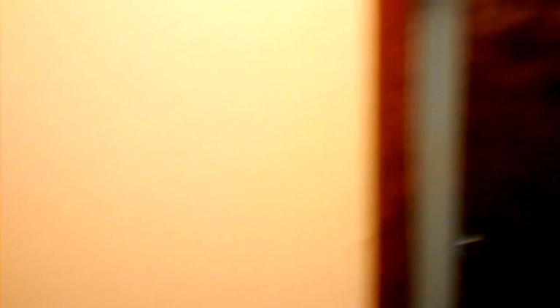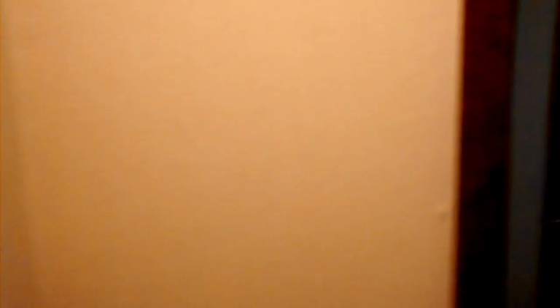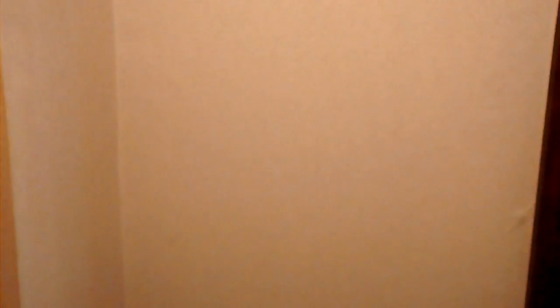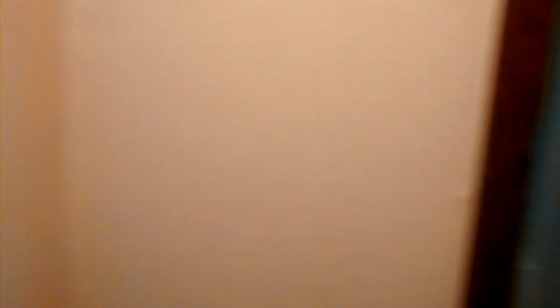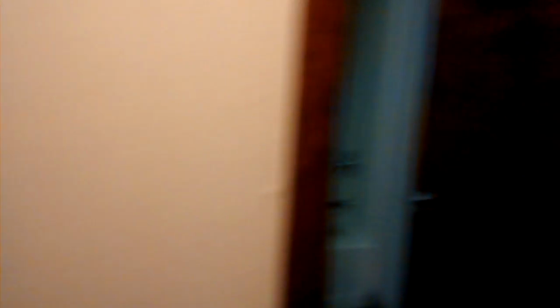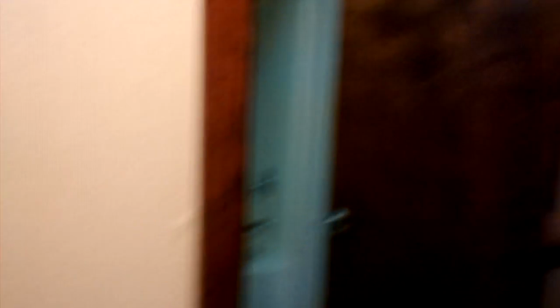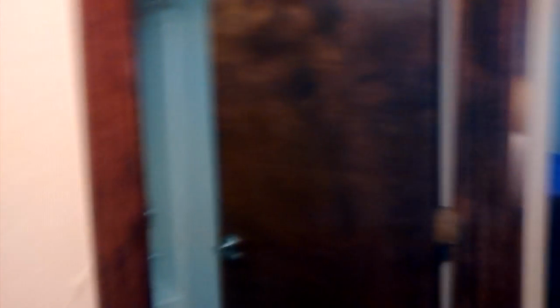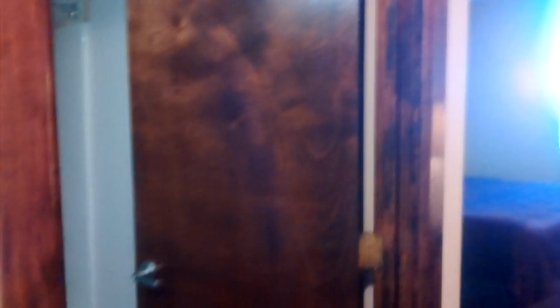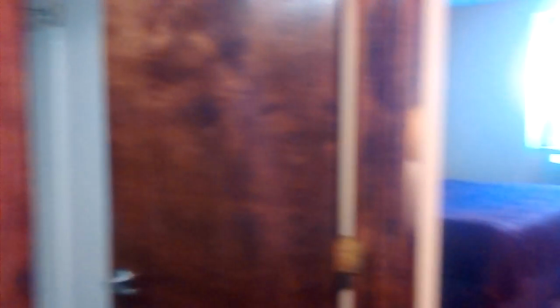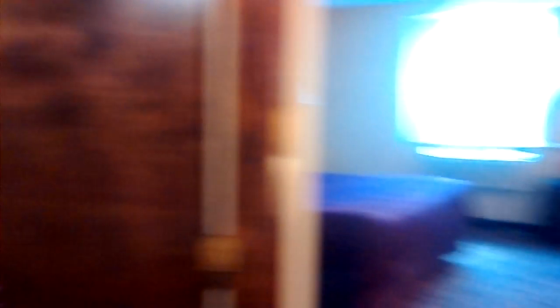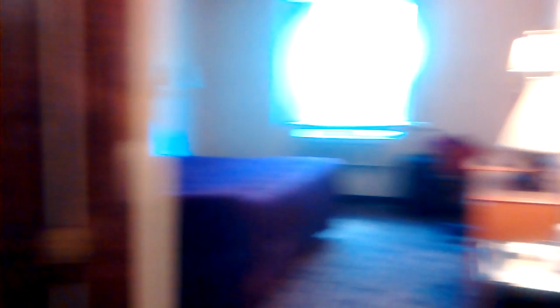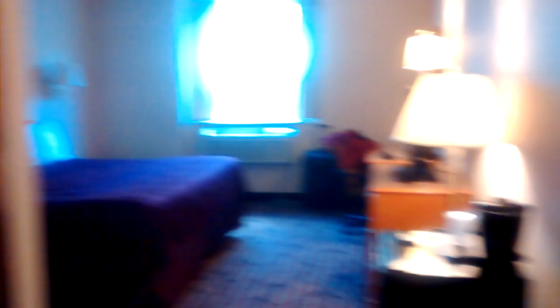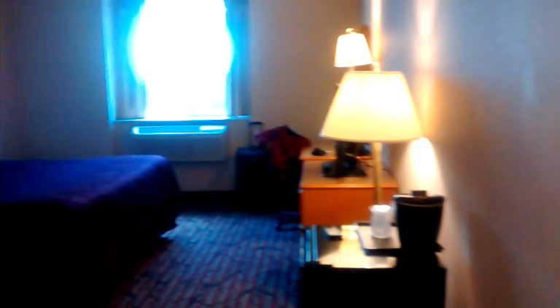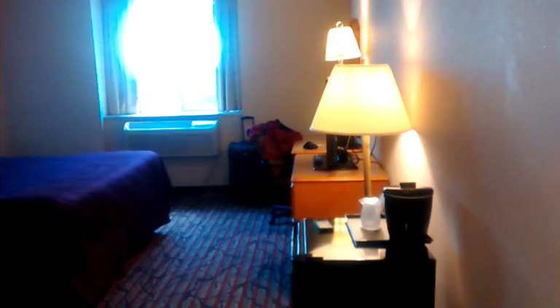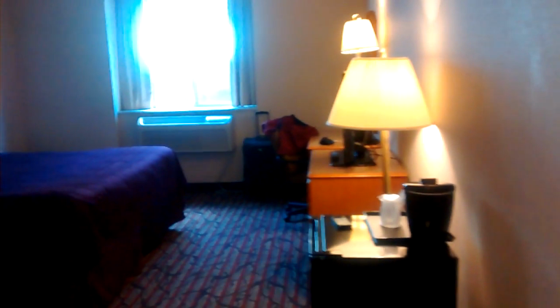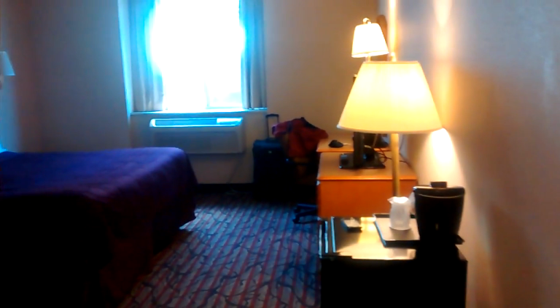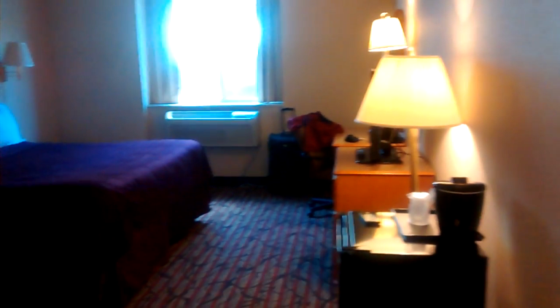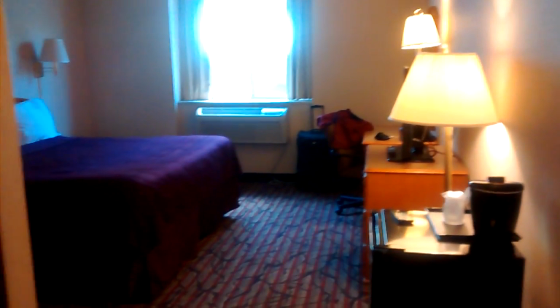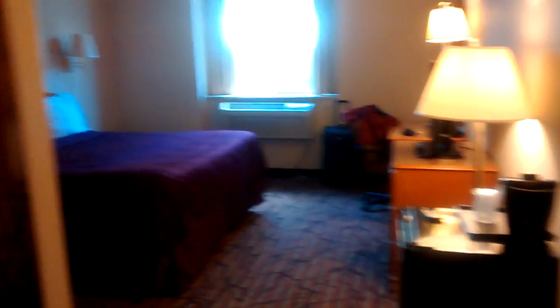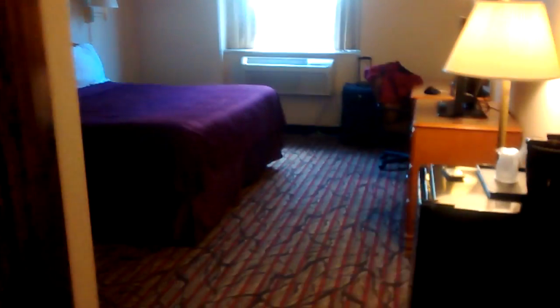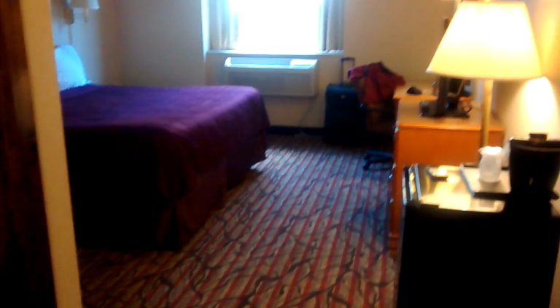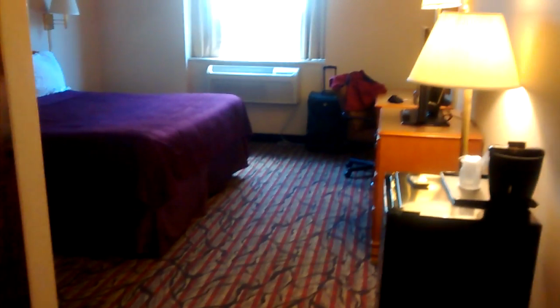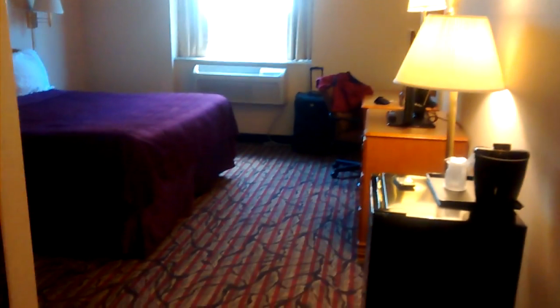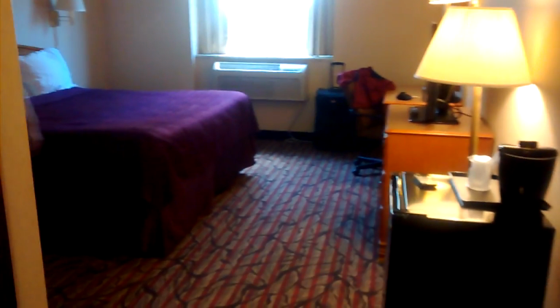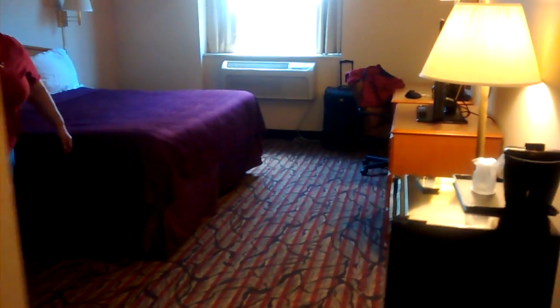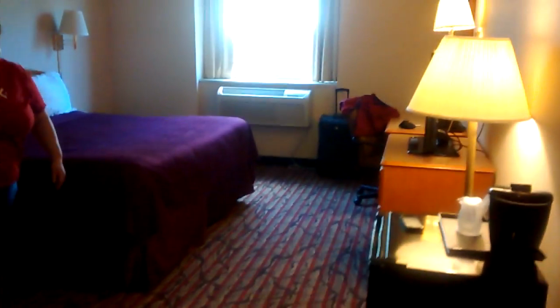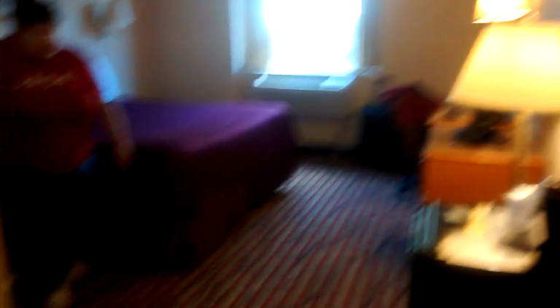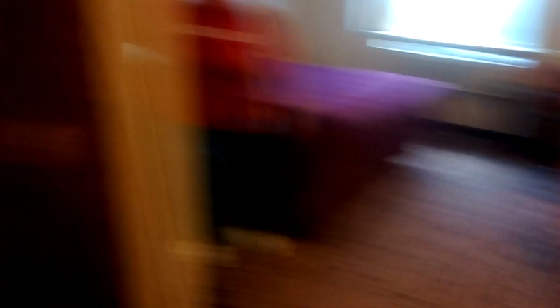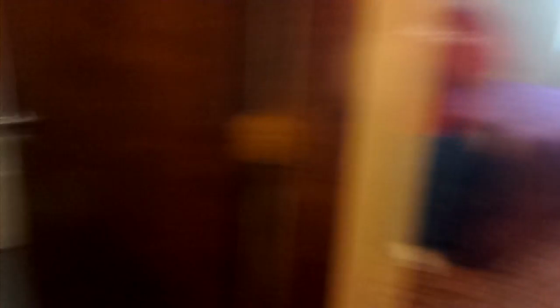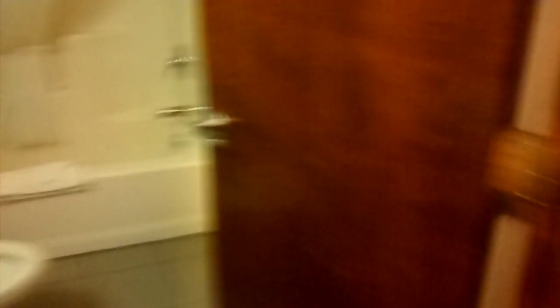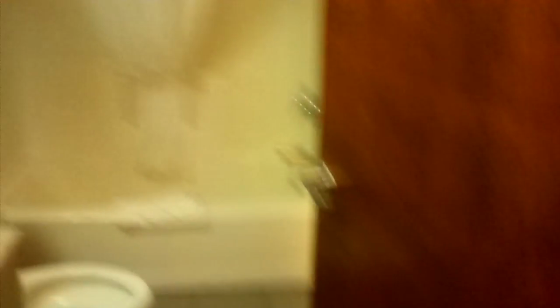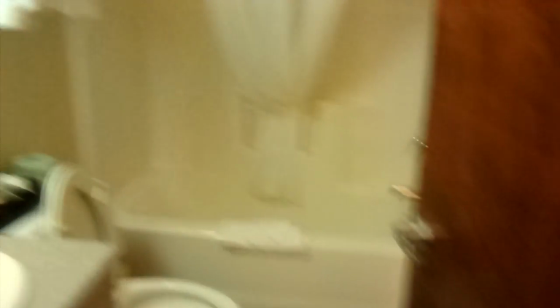Welcome to the world famous Terrapin Inn. It's actually kind of a budget place — I say that kind of jokingly — but it's alright.